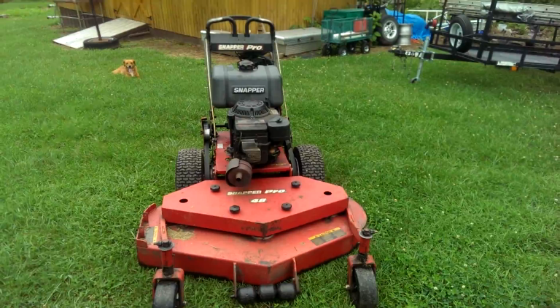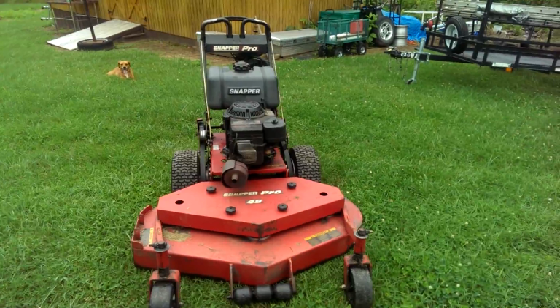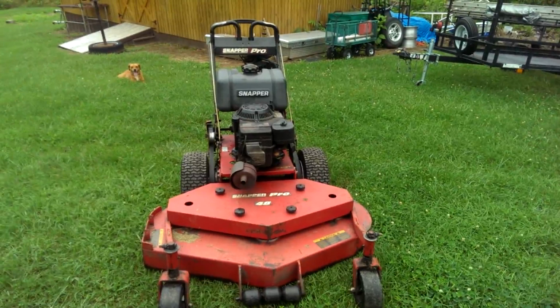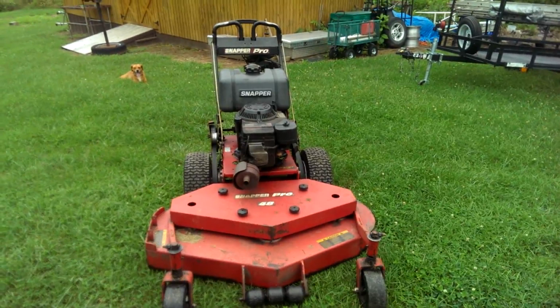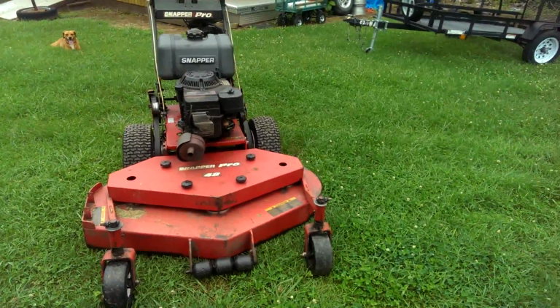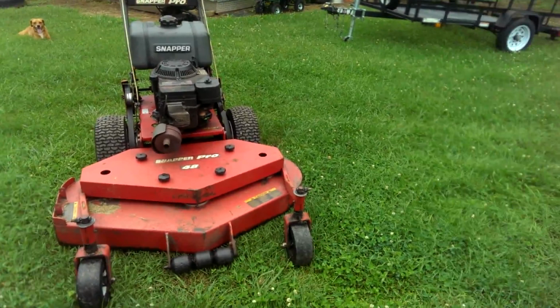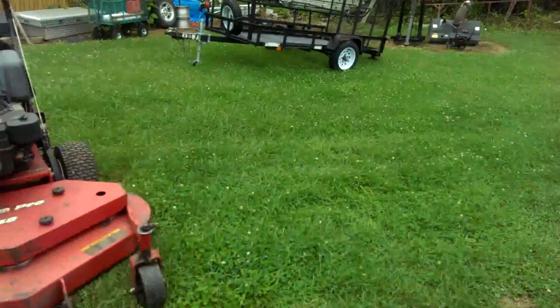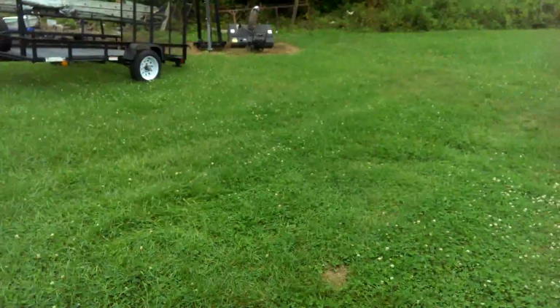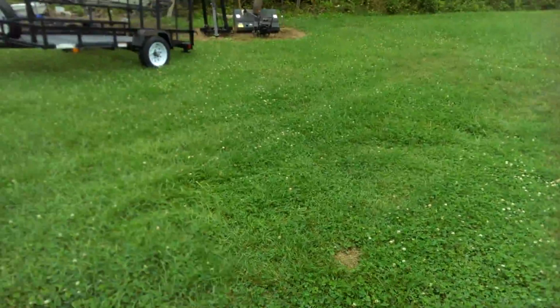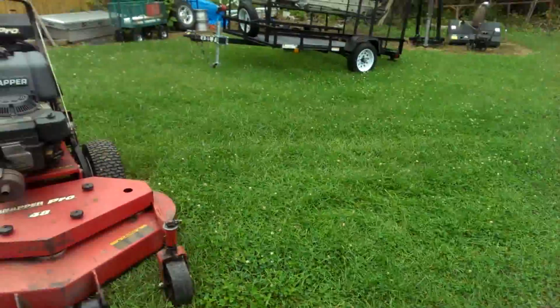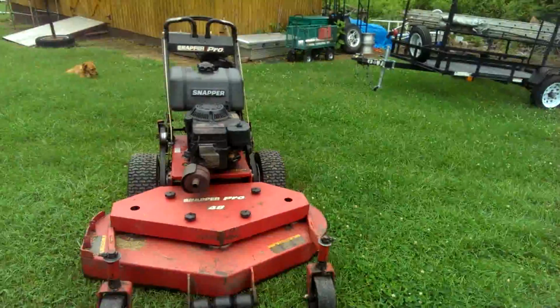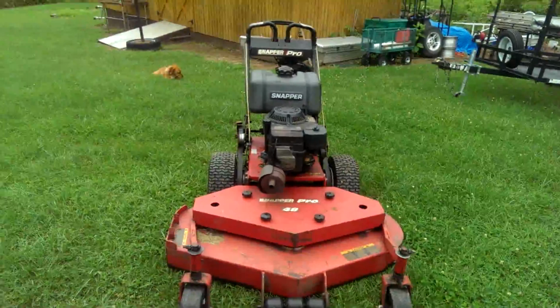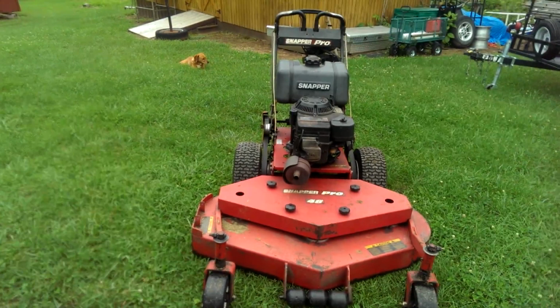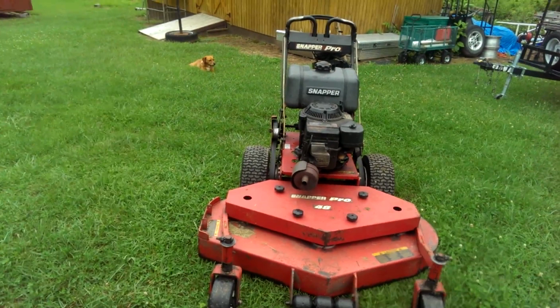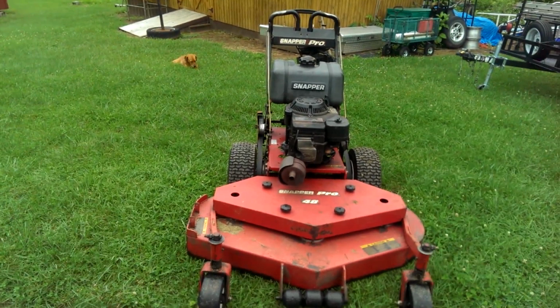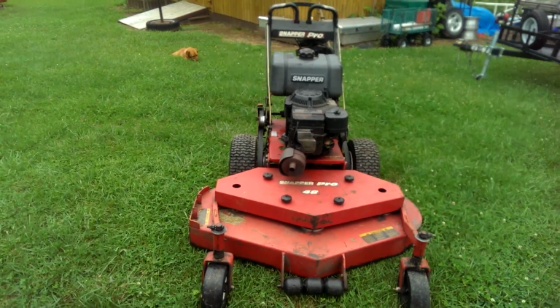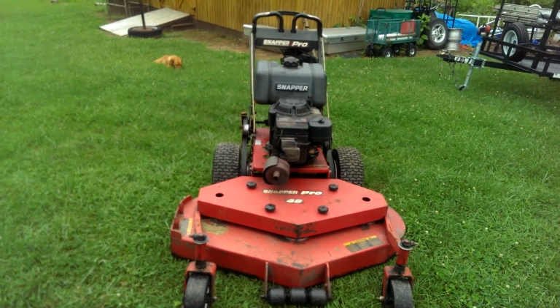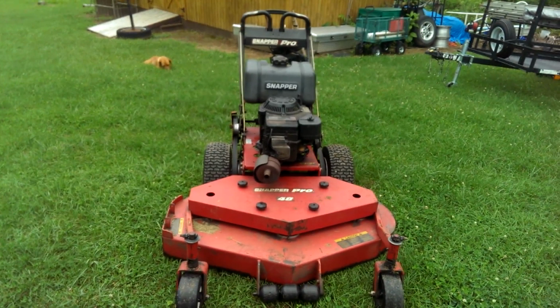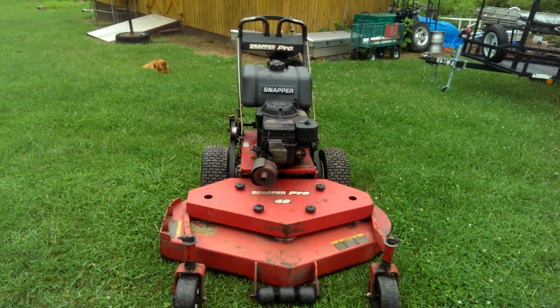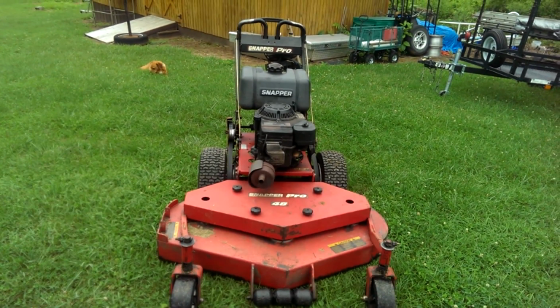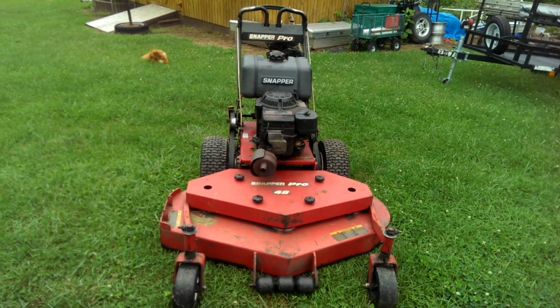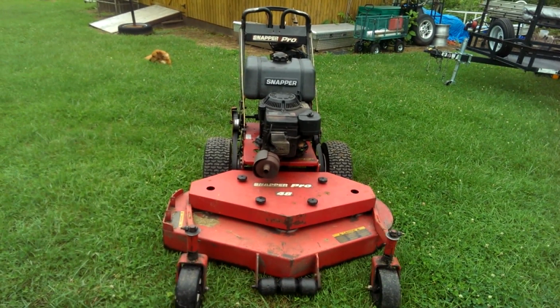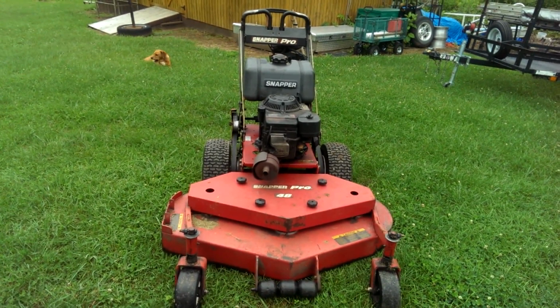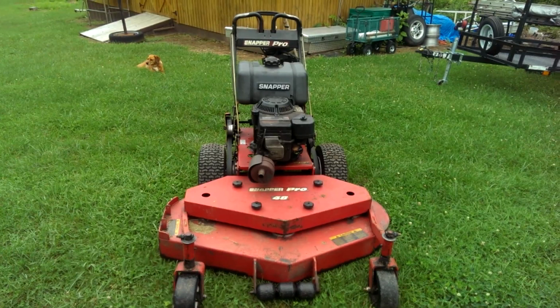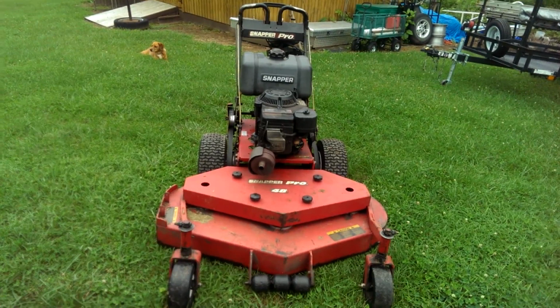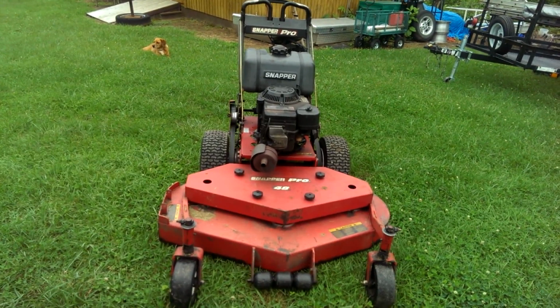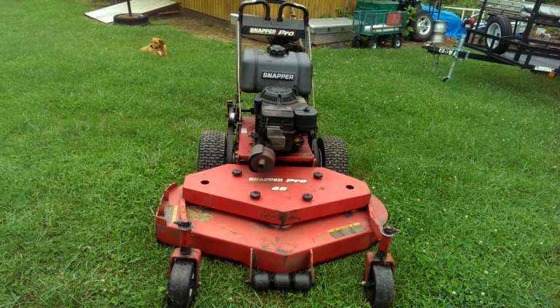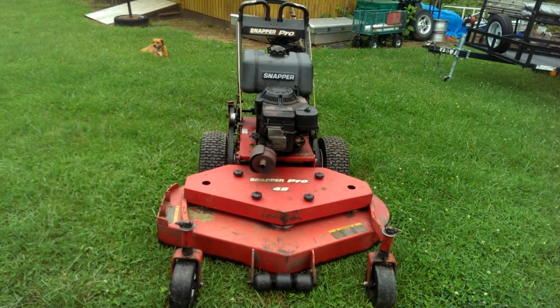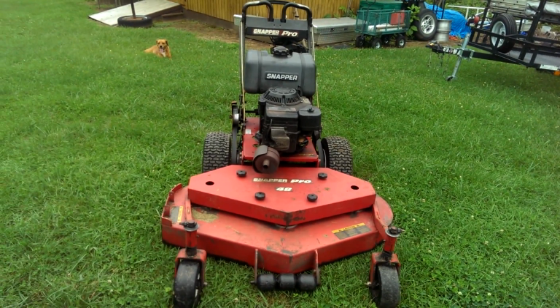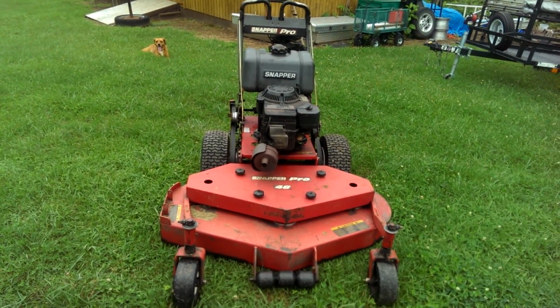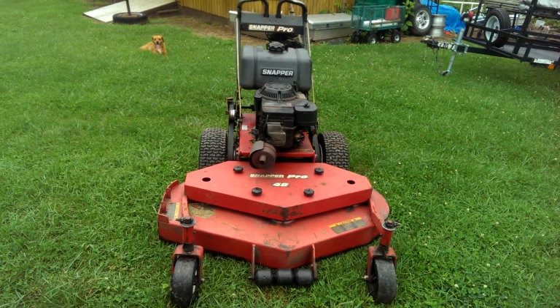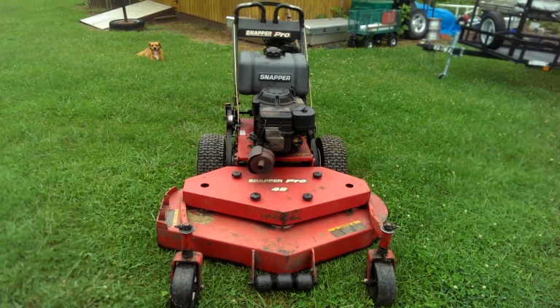But I gotta get ready to mow. It has rained here for the last — I don't know how many days. I lost count since Thursday and today's Sunday. That's it. I guess I'll catch y'all later.